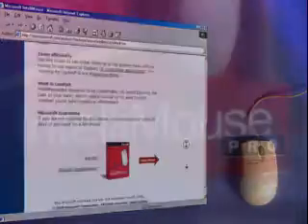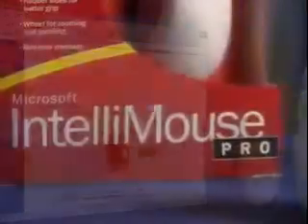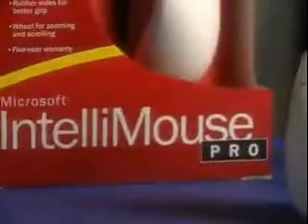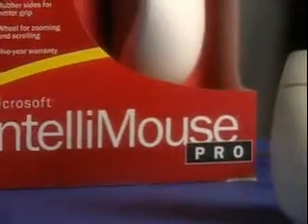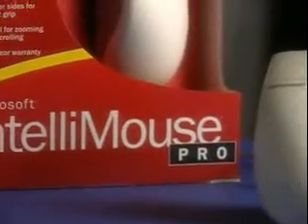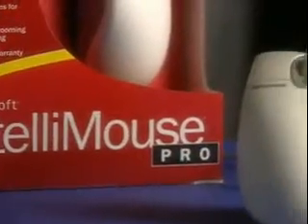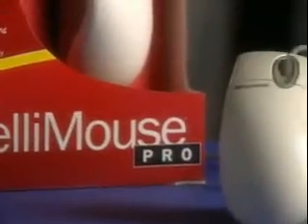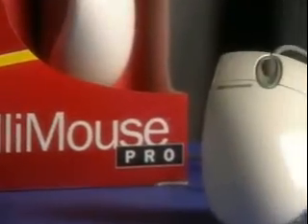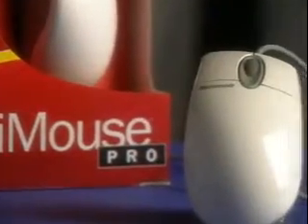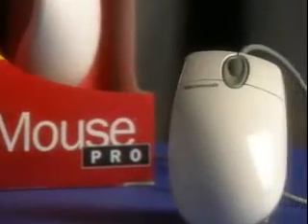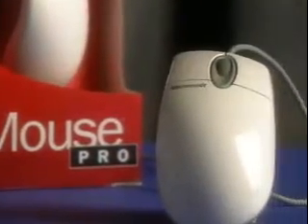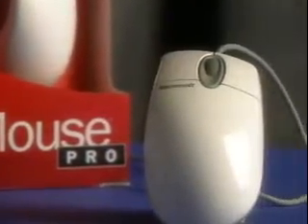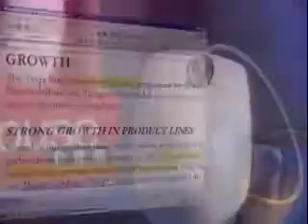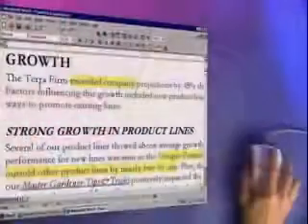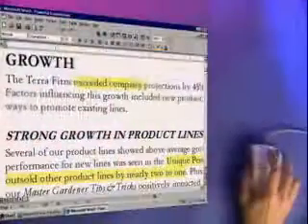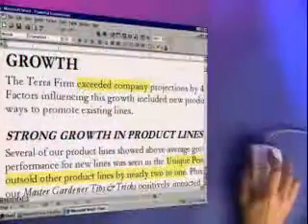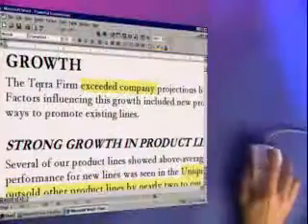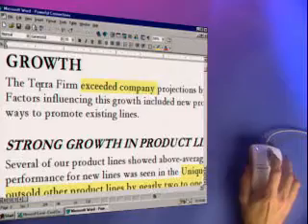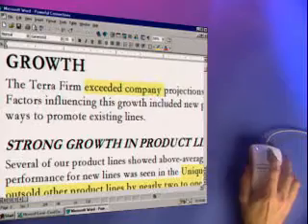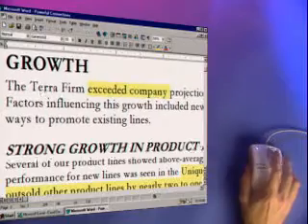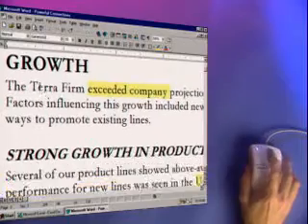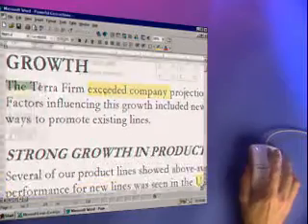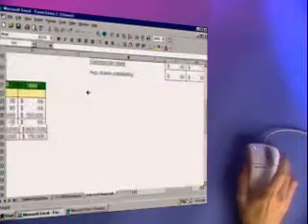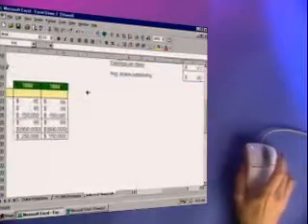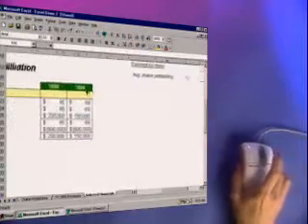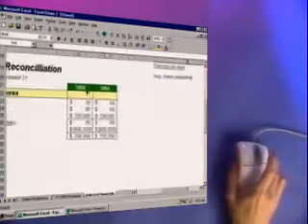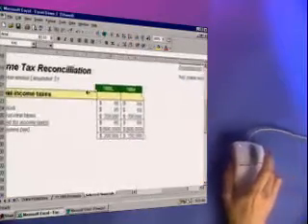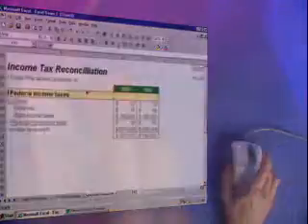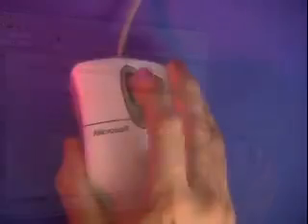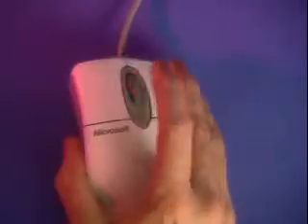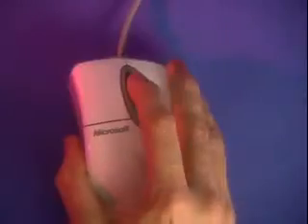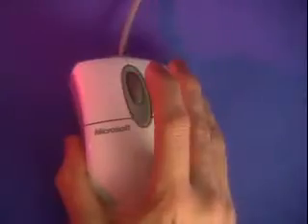The IntelliMouse Pro gives you all the features of the IntelliMouse, including zooming in and out and scrolling side to side, plus a new level of comfort.